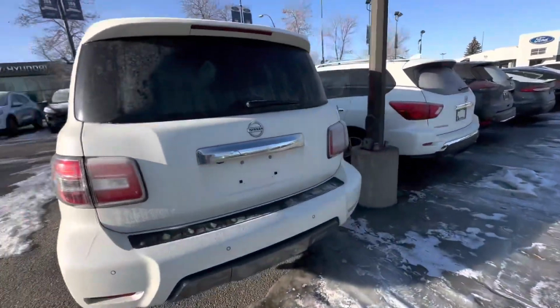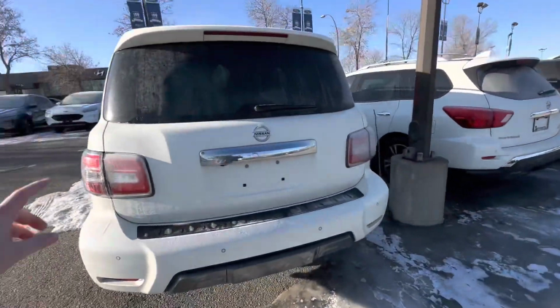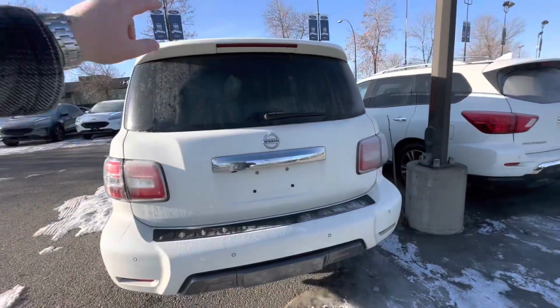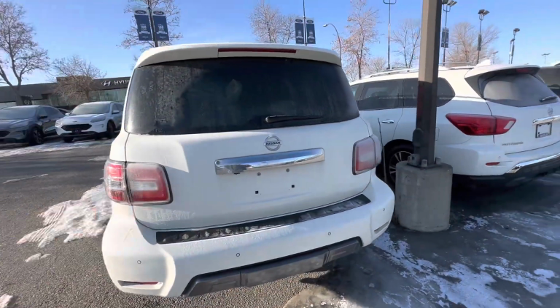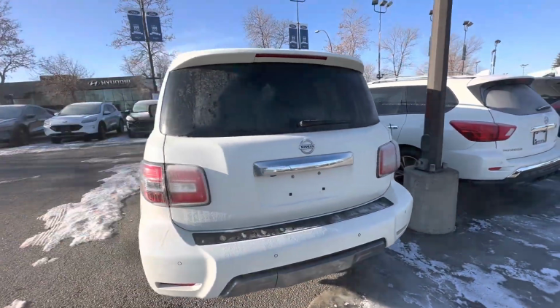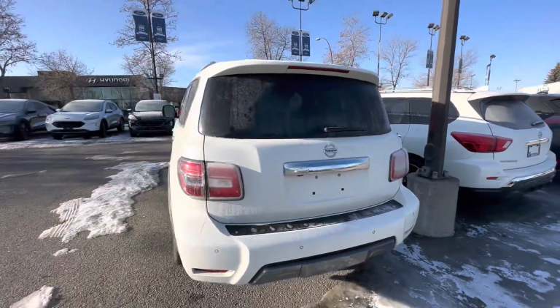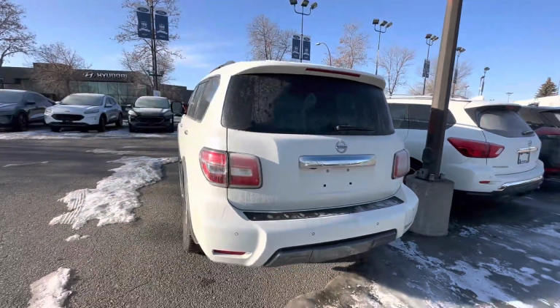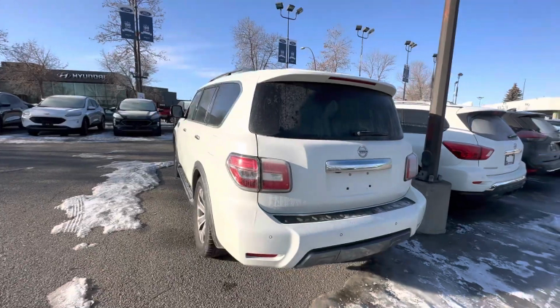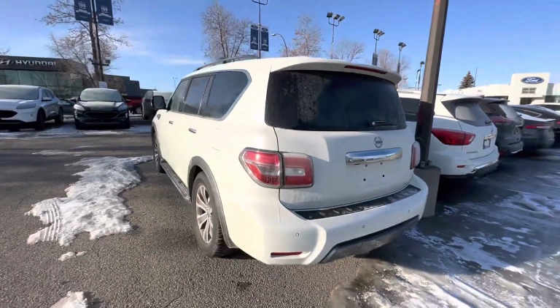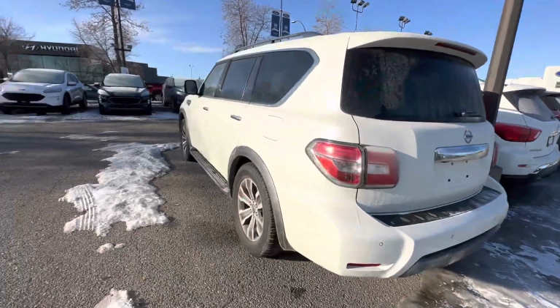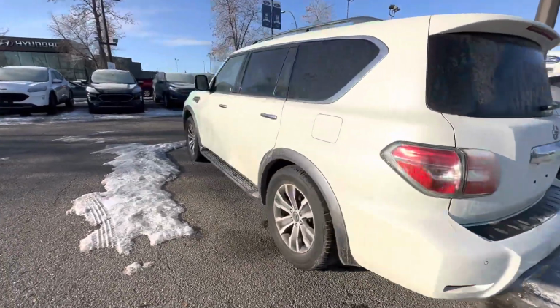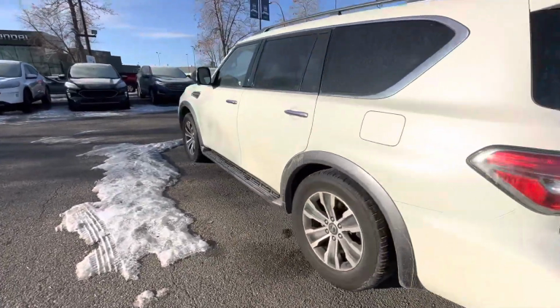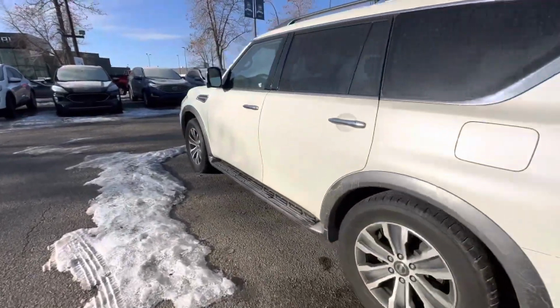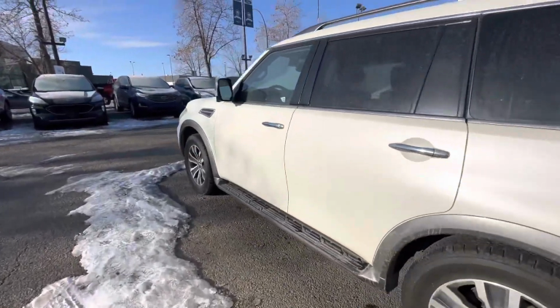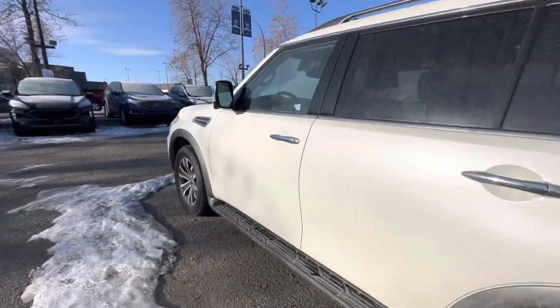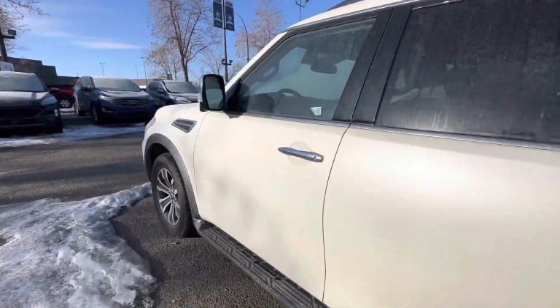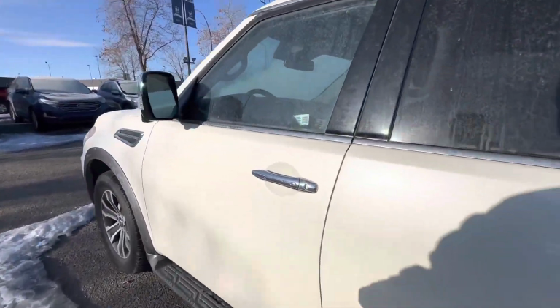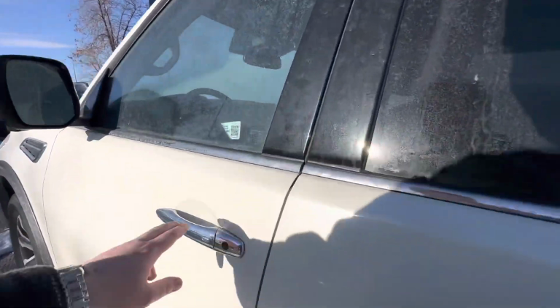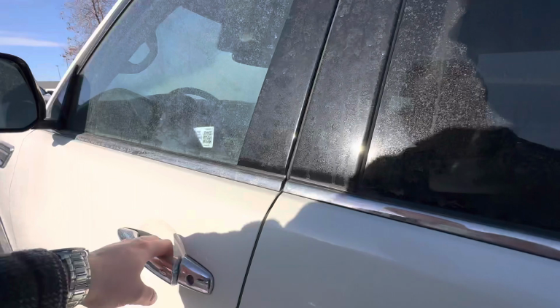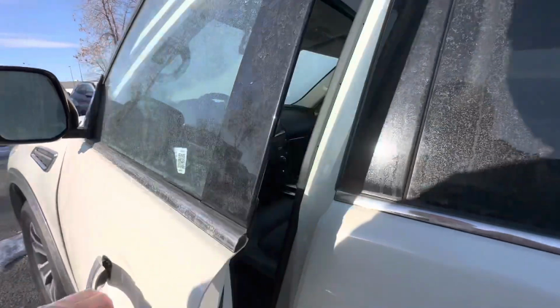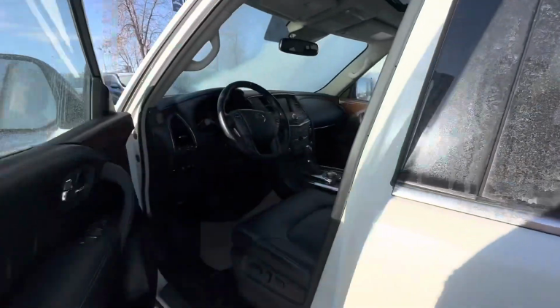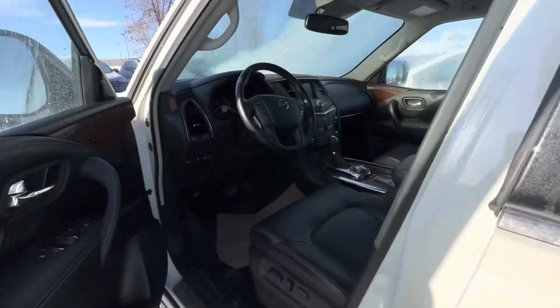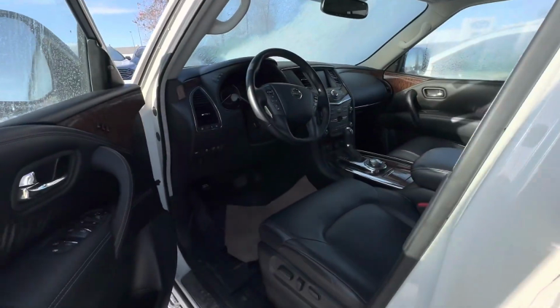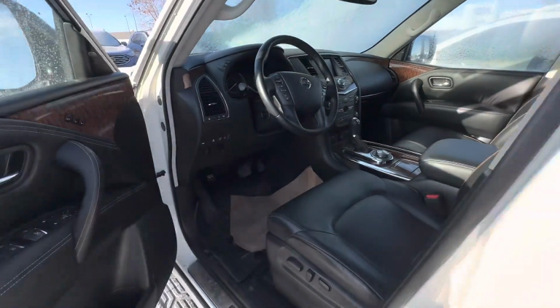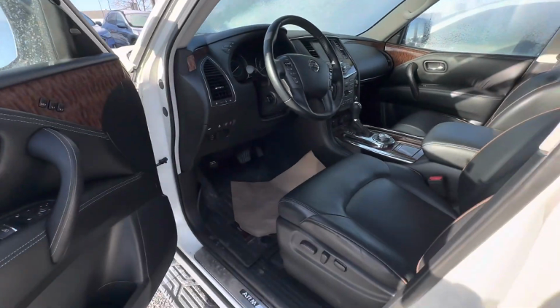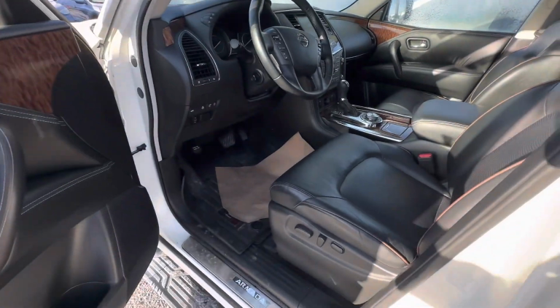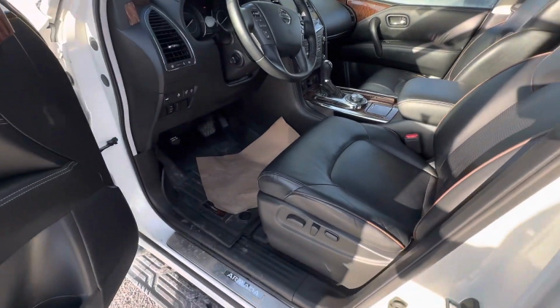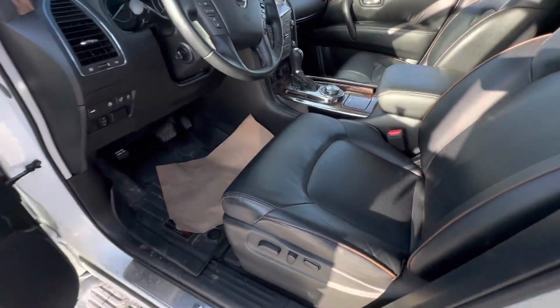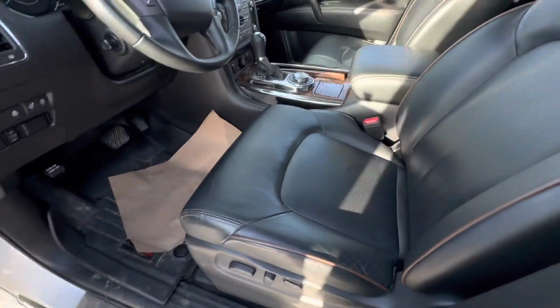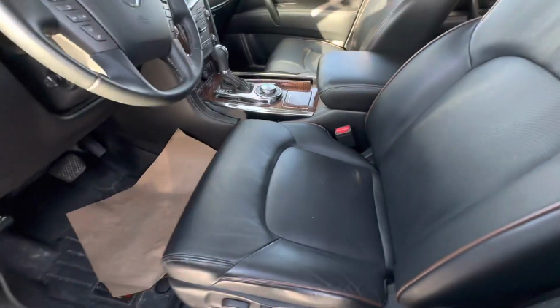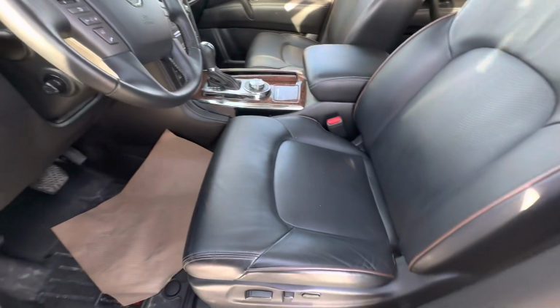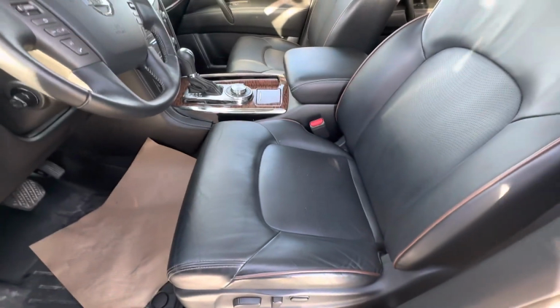I noticed there's a spare set of tires in there too — I'm not sure if they're on rims, I'll double check. But gorgeous vehicle and, like I said, with the Platinum Edition you've basically got all the bells and whistles you could want.